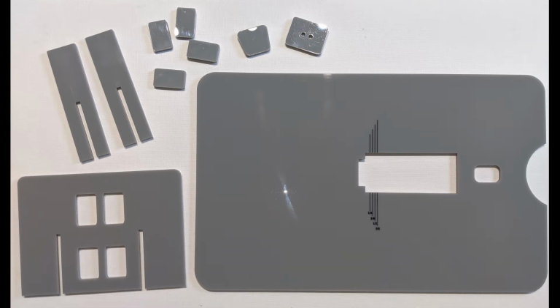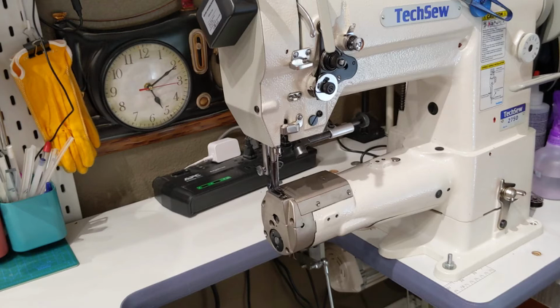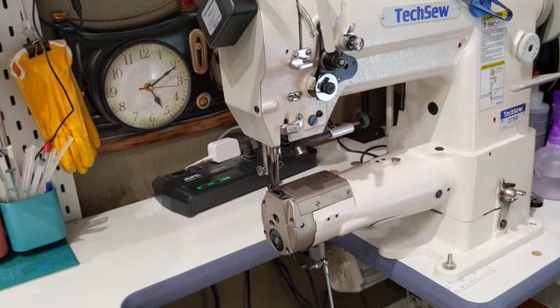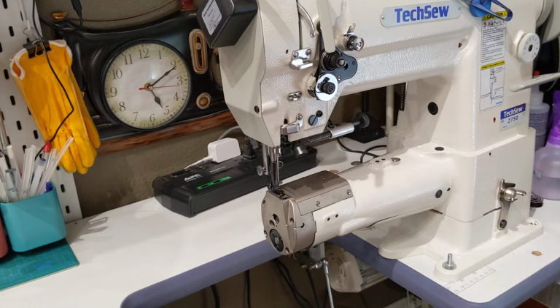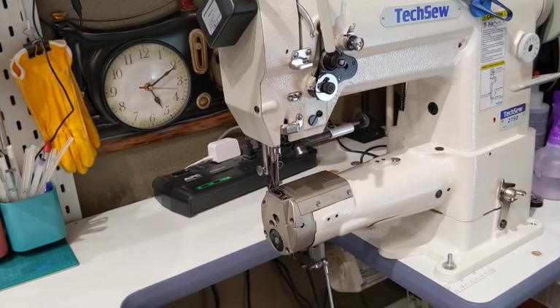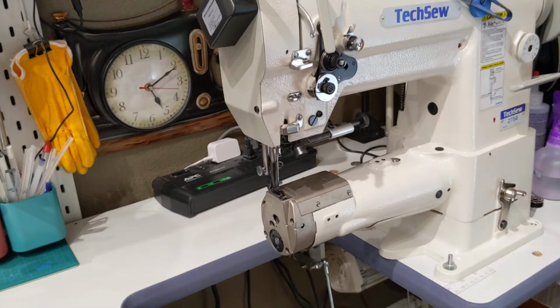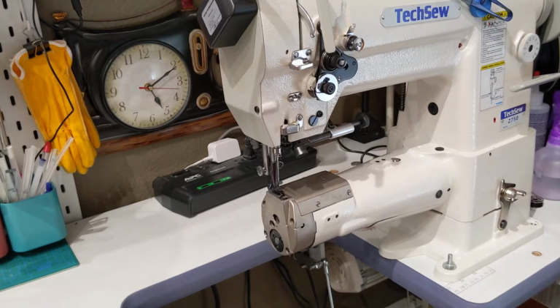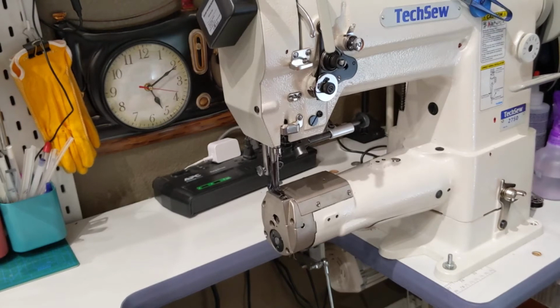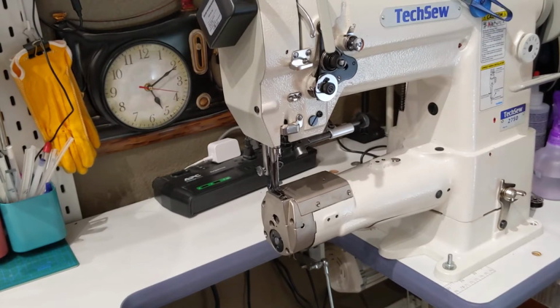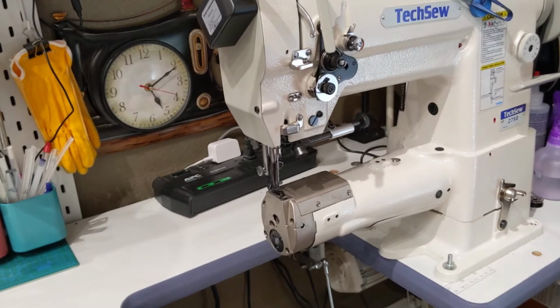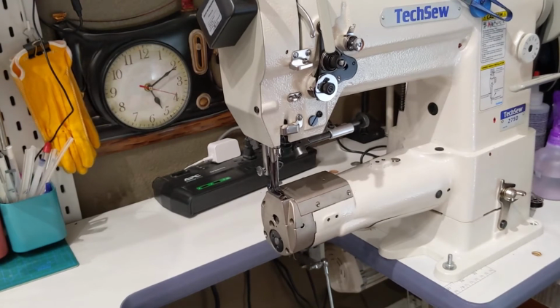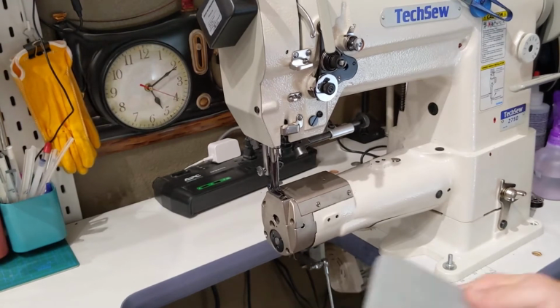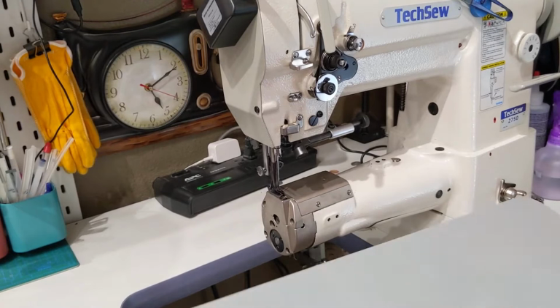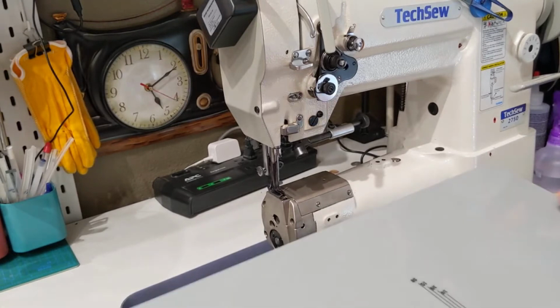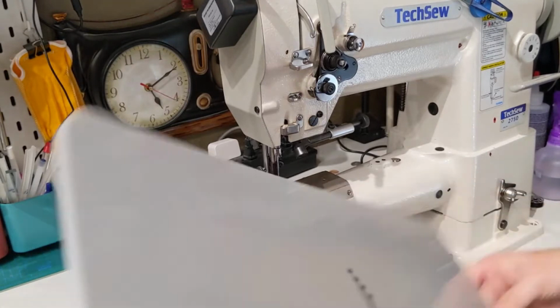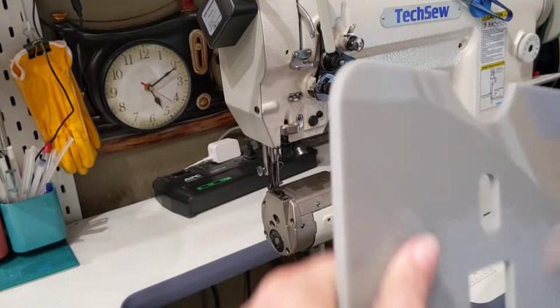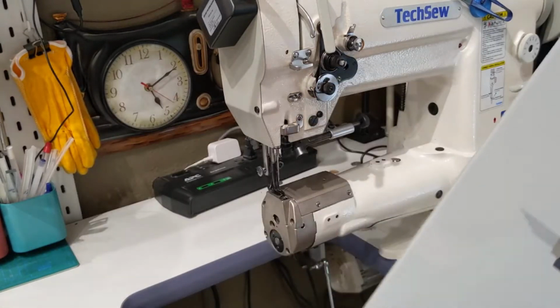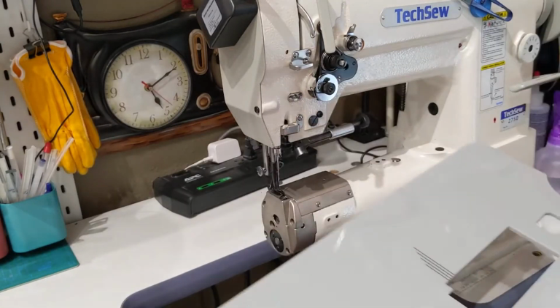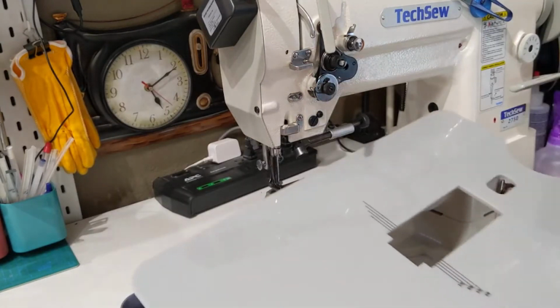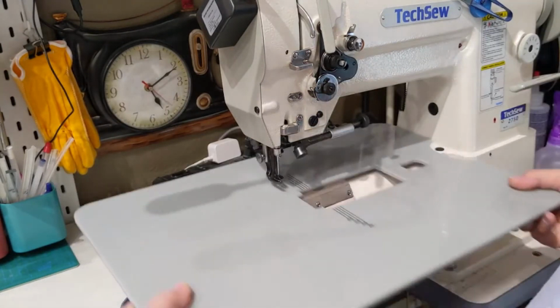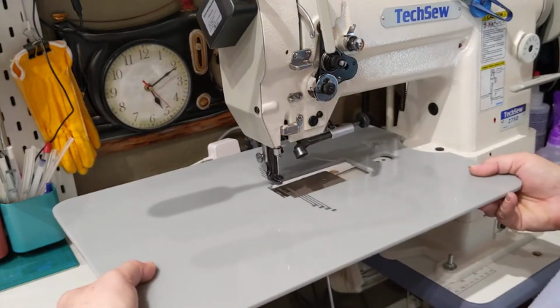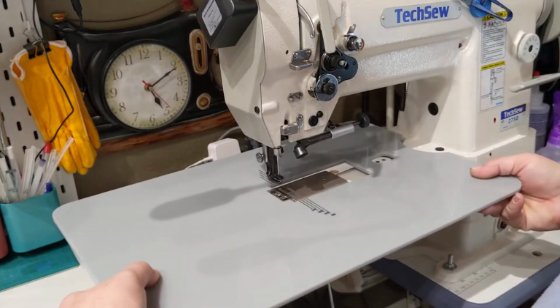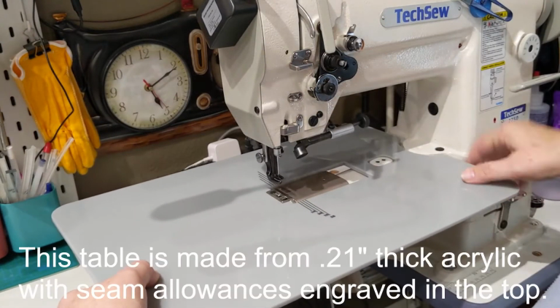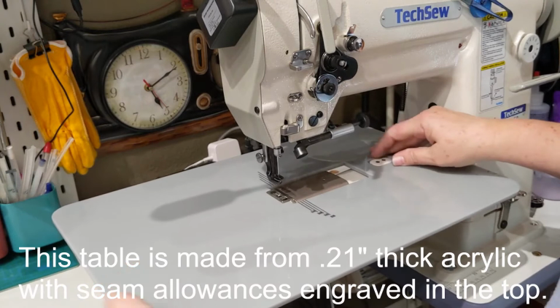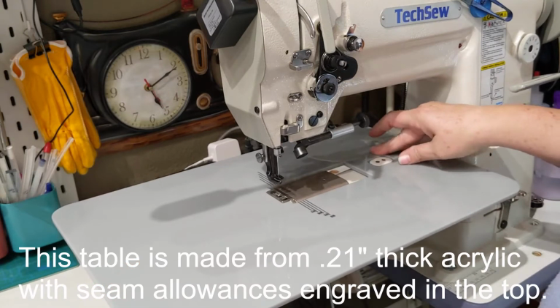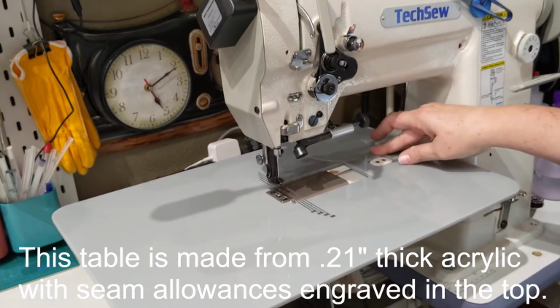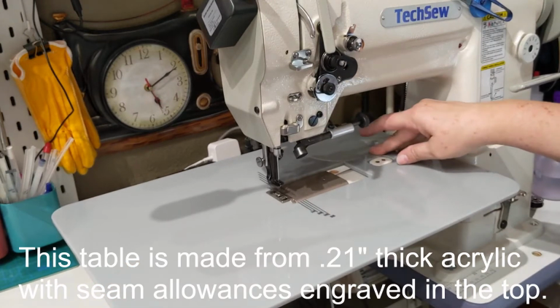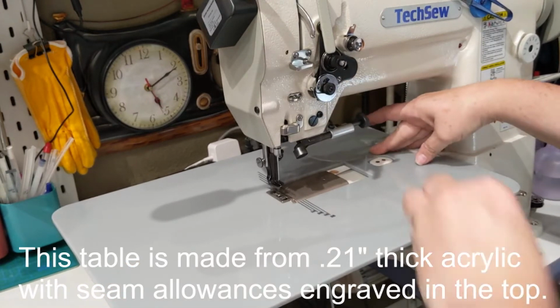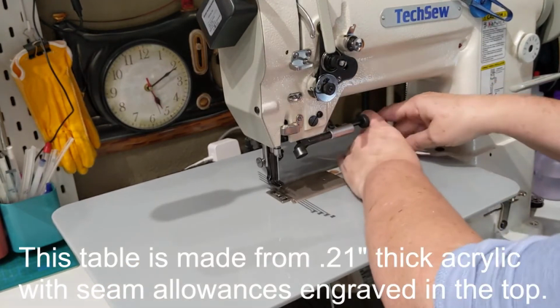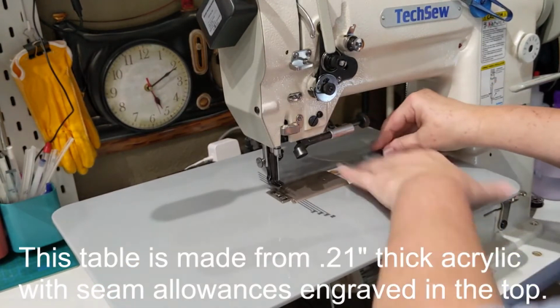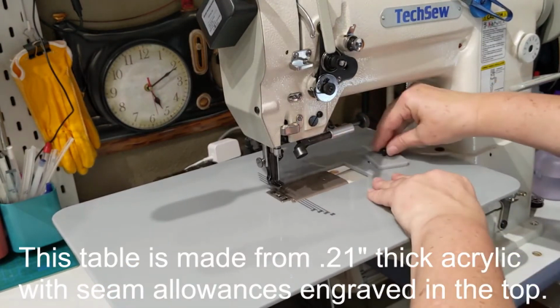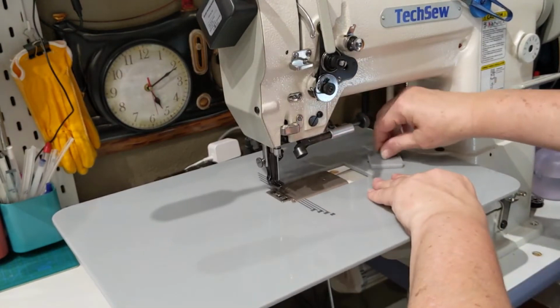For initial installation — the very first time, shouldn't have to do this again — I'm going to take the table and install it in place, attach it, and then use the locking cover.